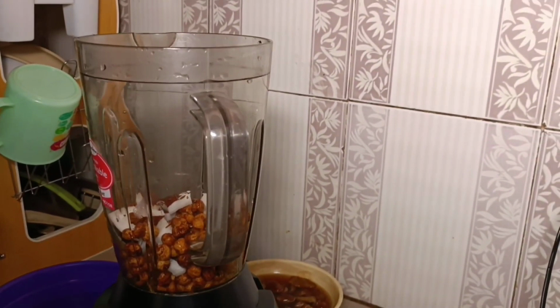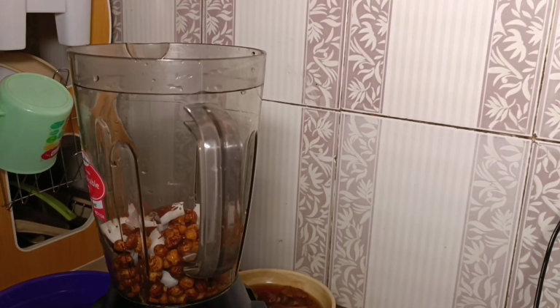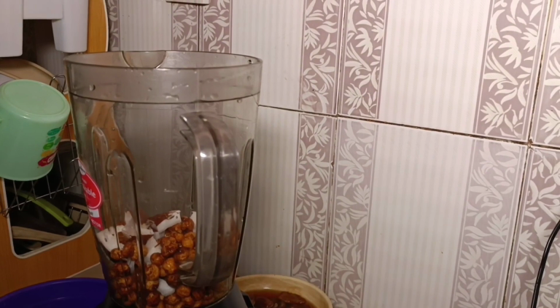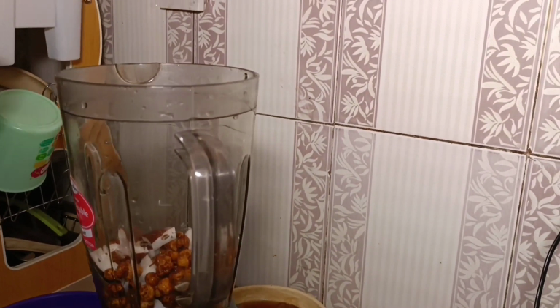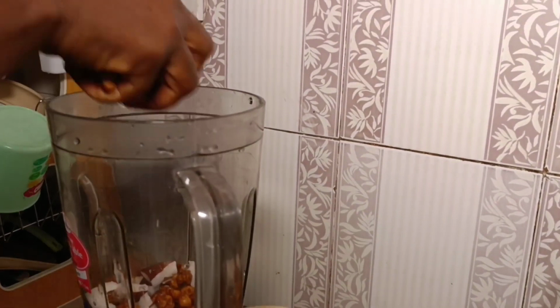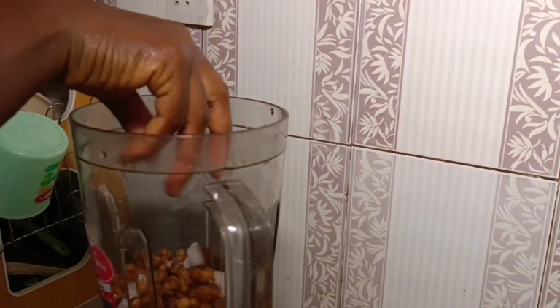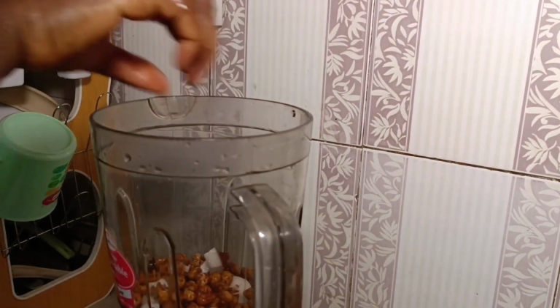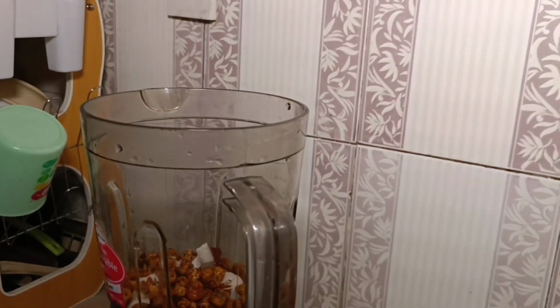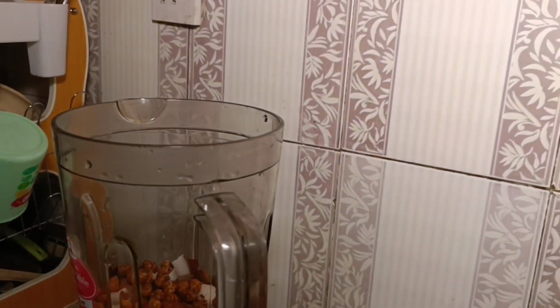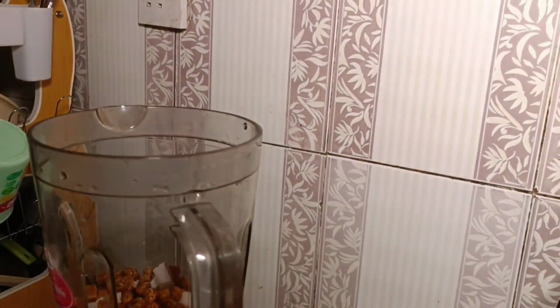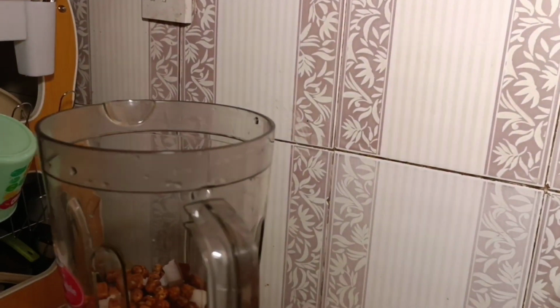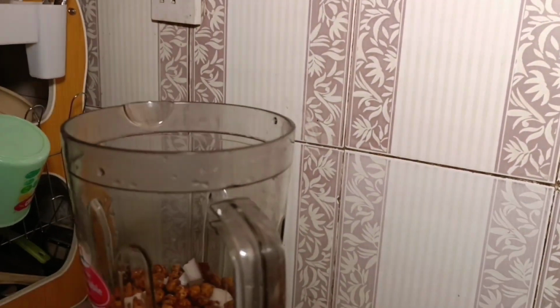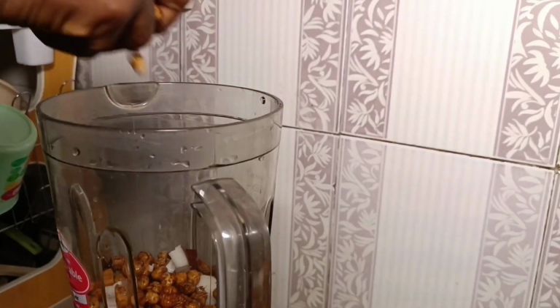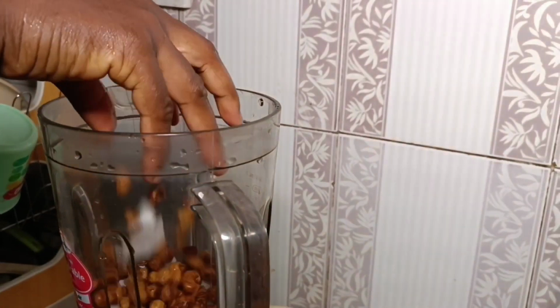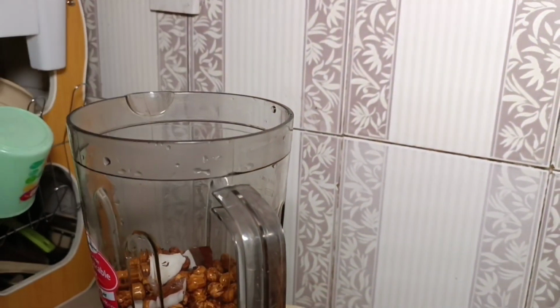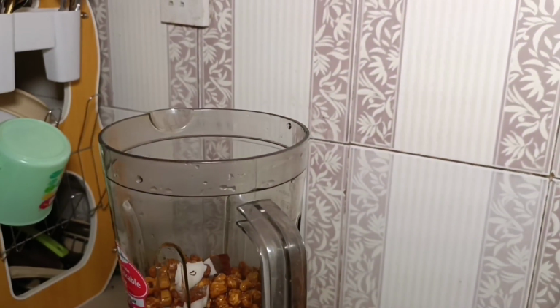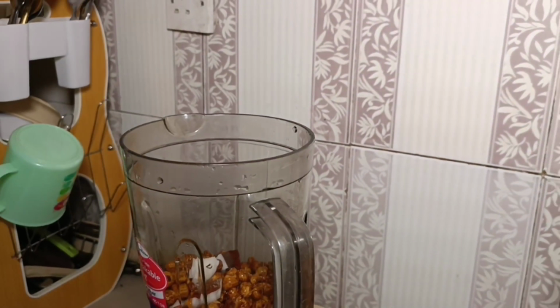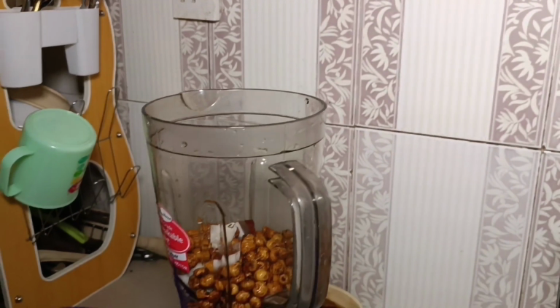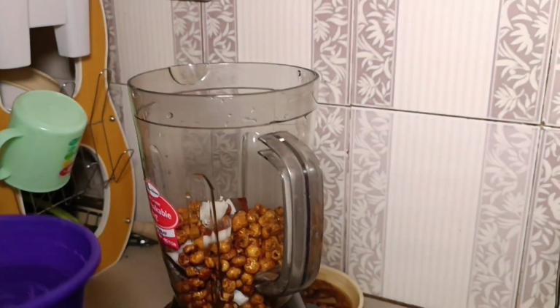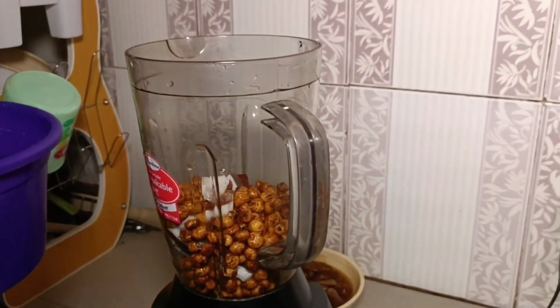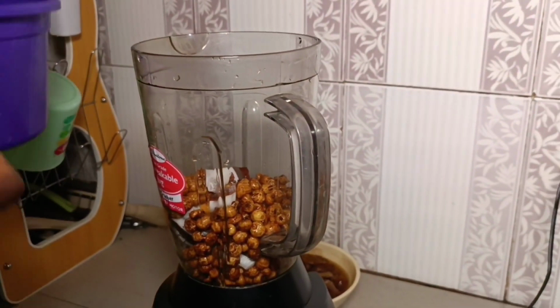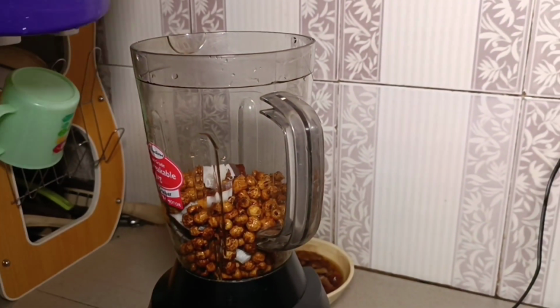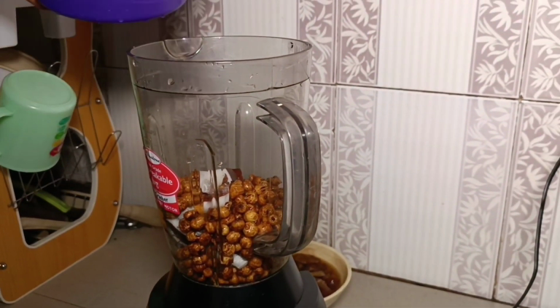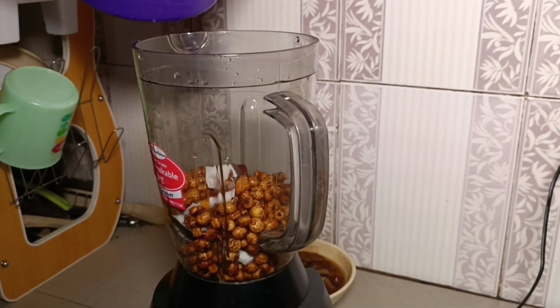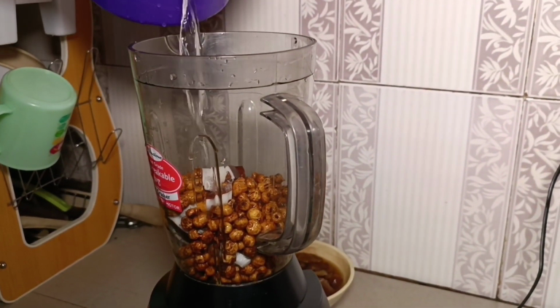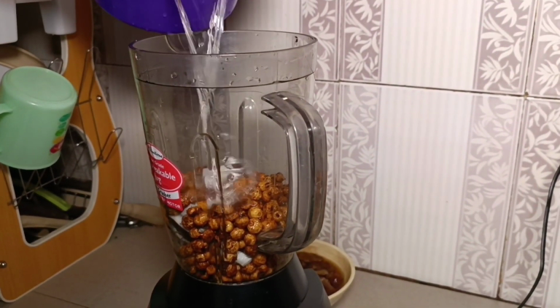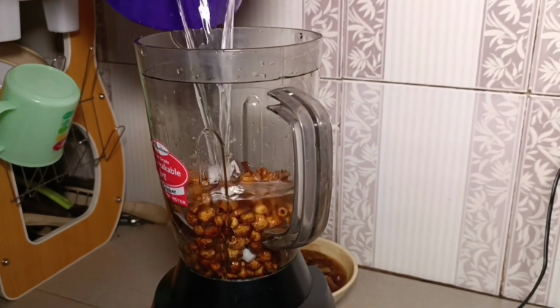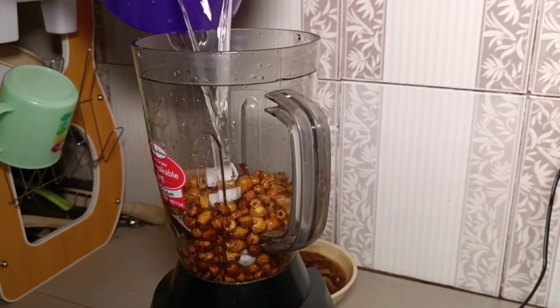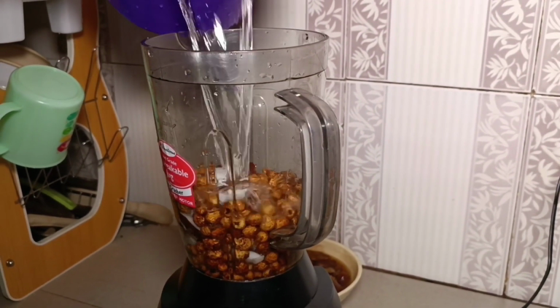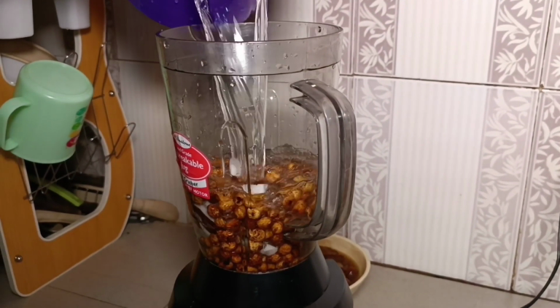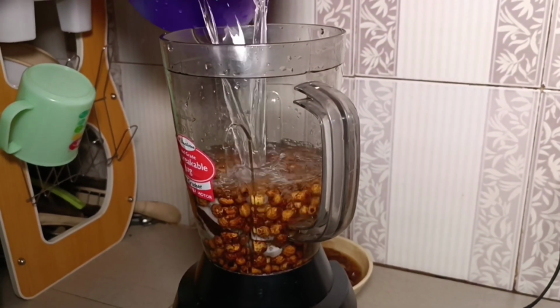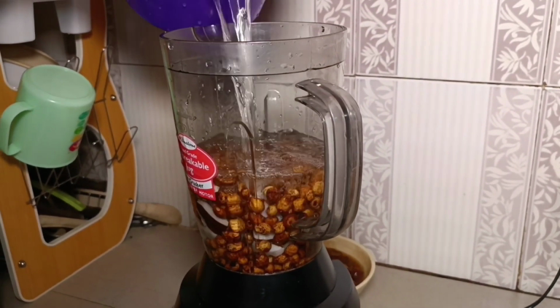We put our tiger nut and our coconut in a blender. Put enough water to be able to blend the tiger nut. Then when you're done putting the water, you blend.